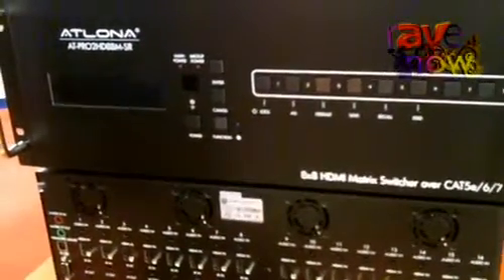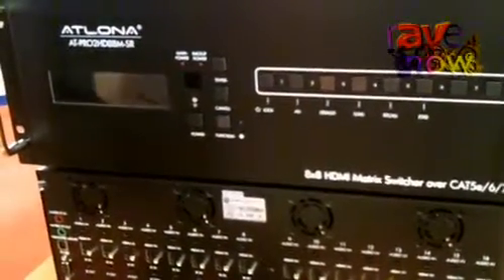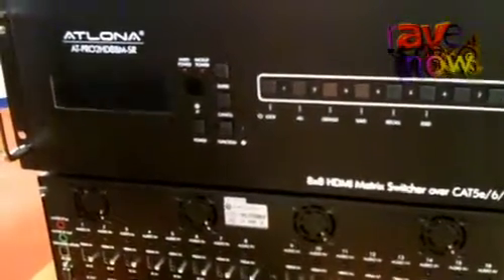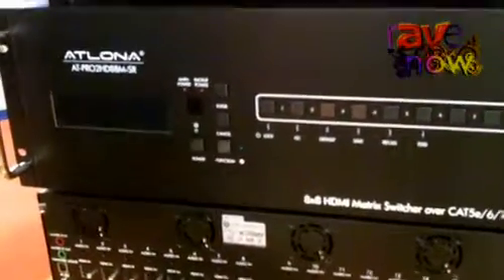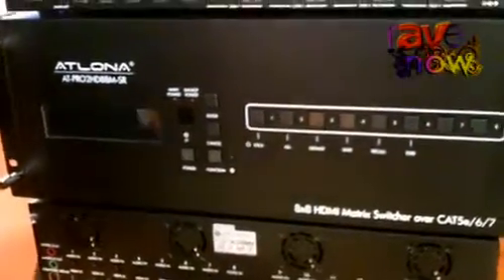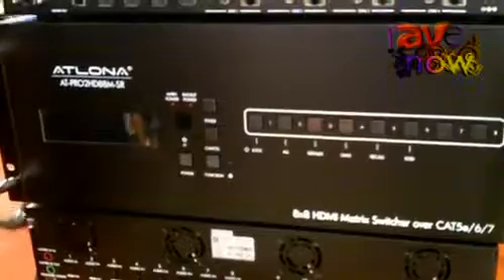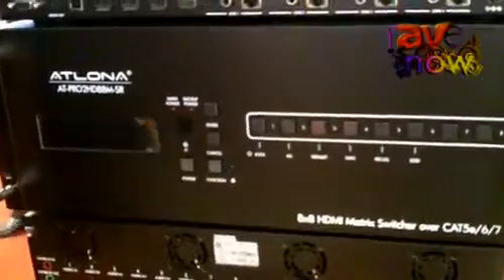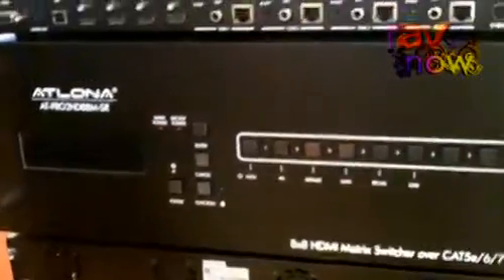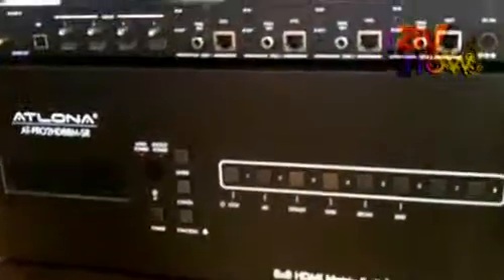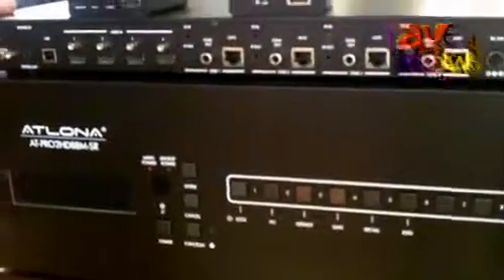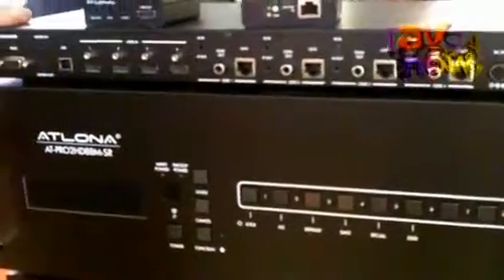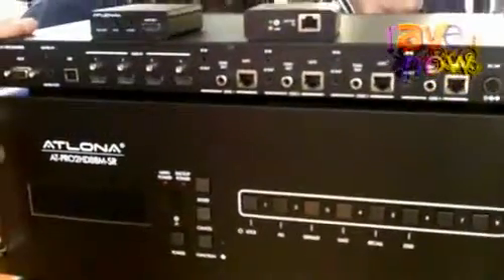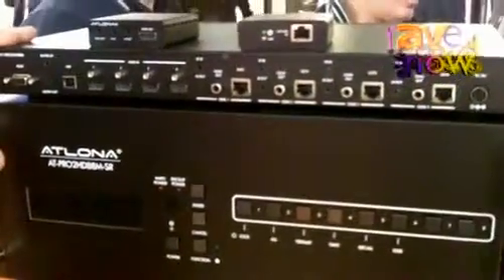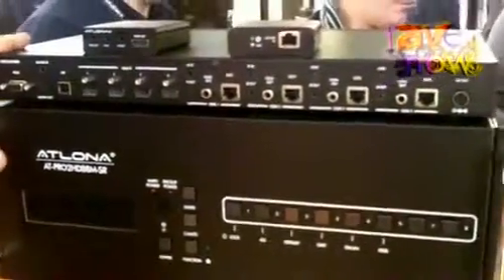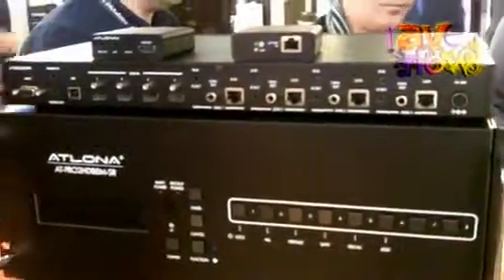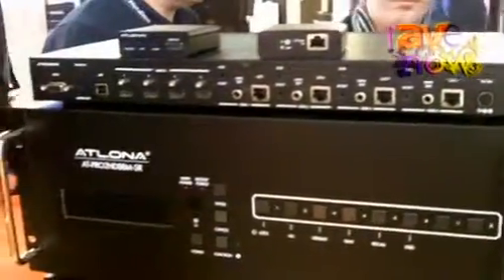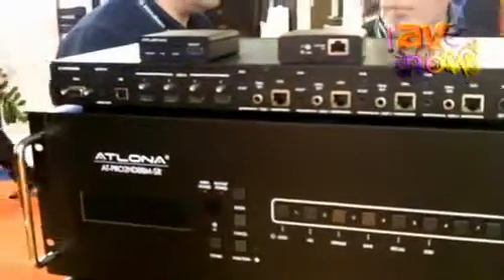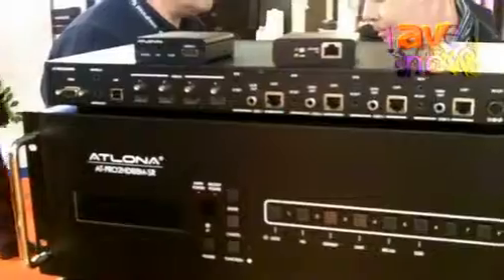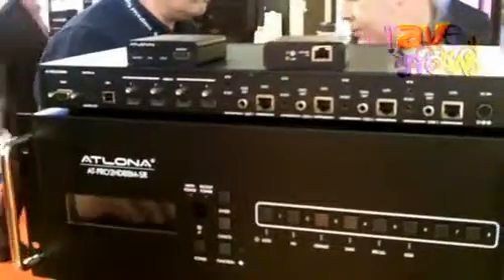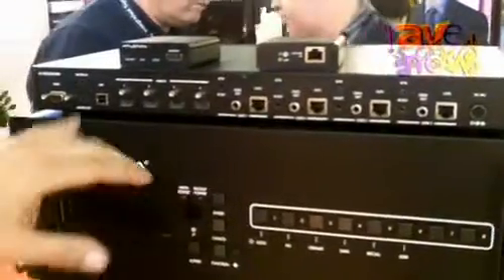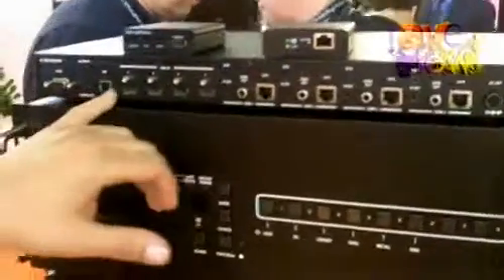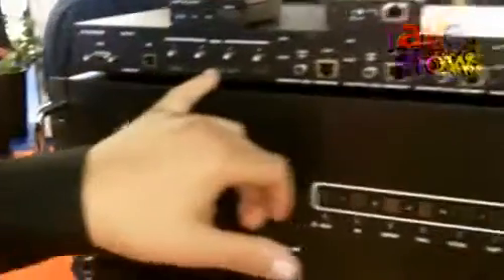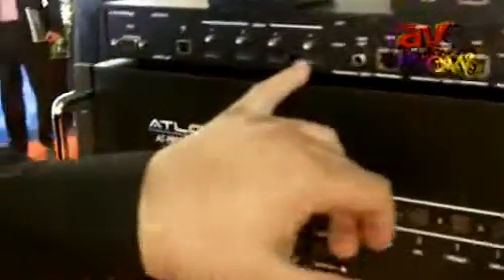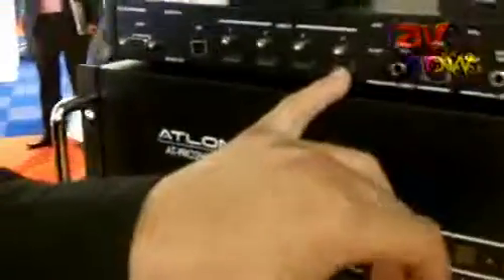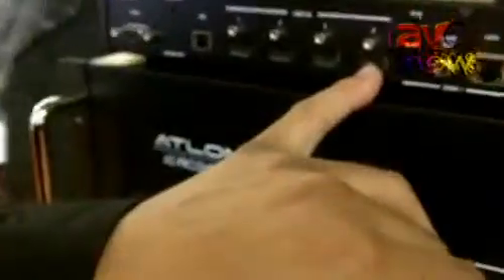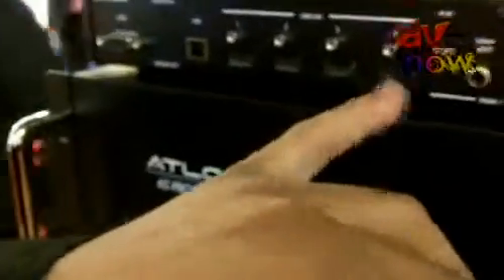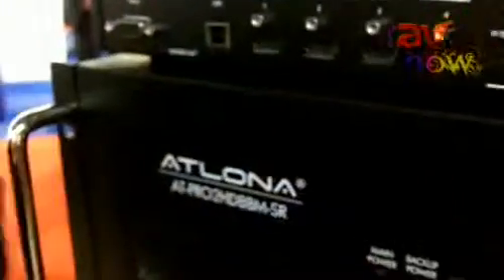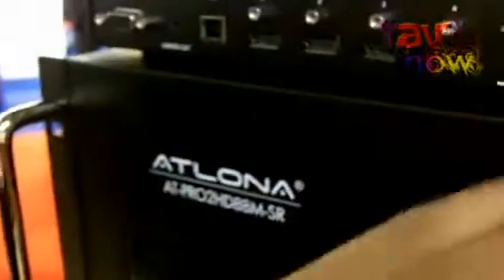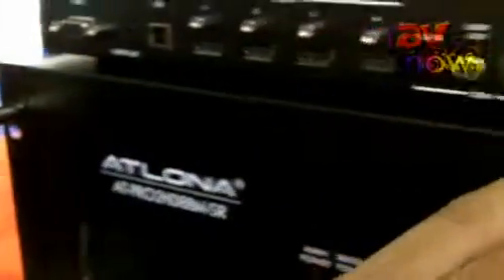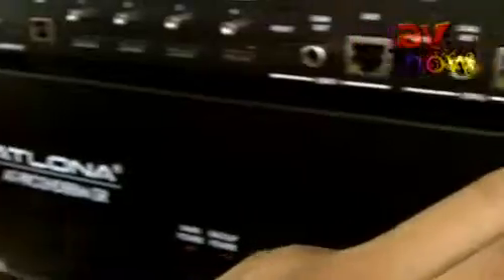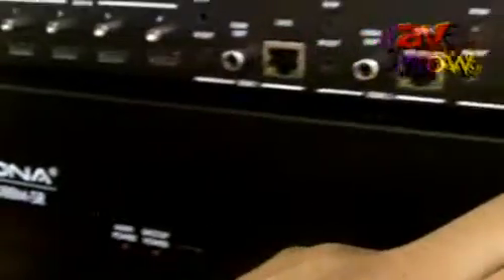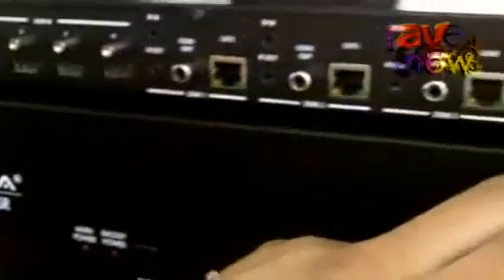But new to the show, something we're just introducing is our new Pro3 HD44M. This is also an HDBaseT matrix which has 4 HDMI inputs as well as 4 HDBaseT outputs.